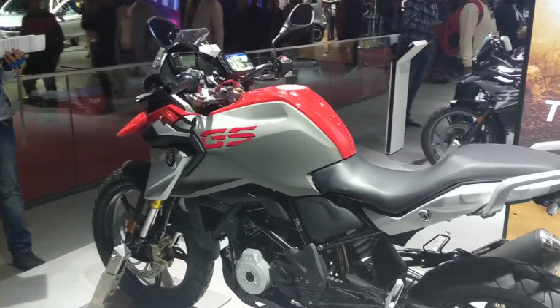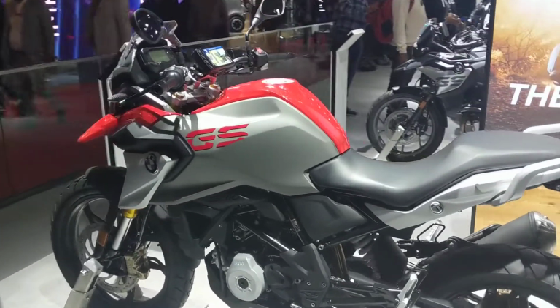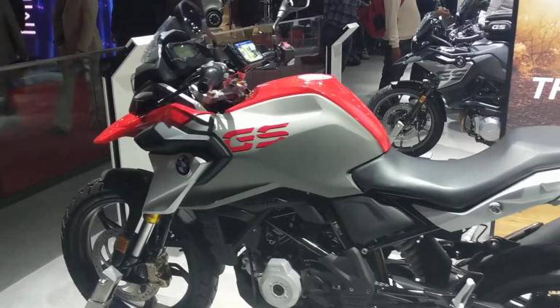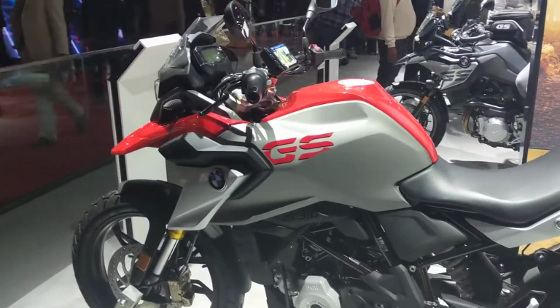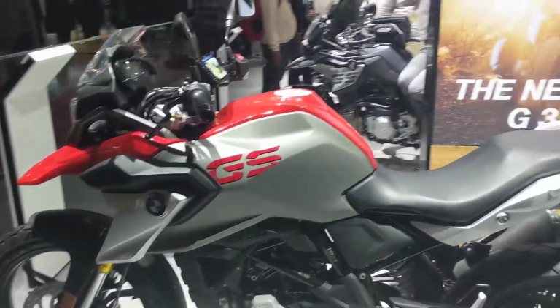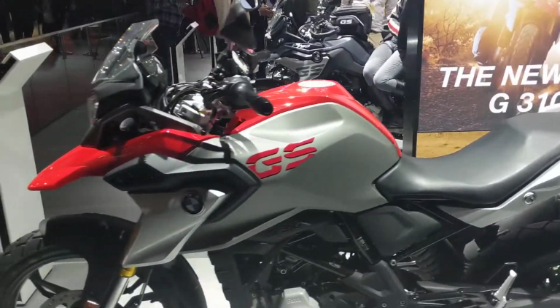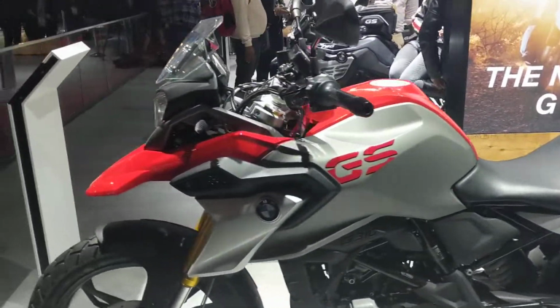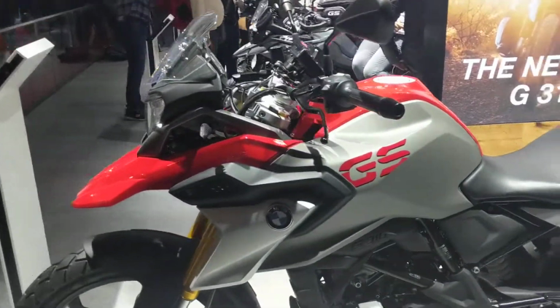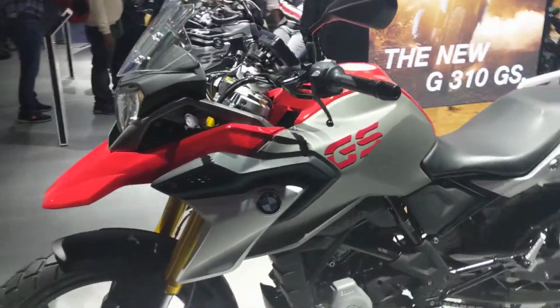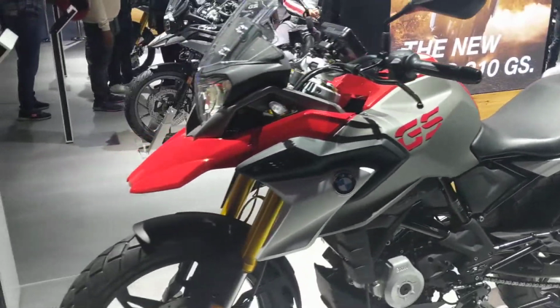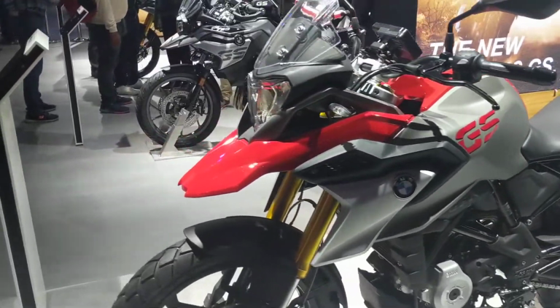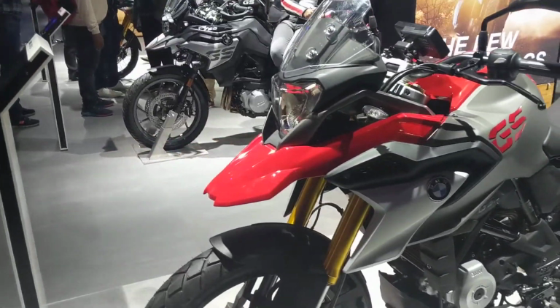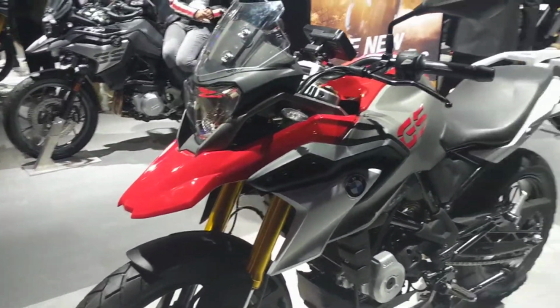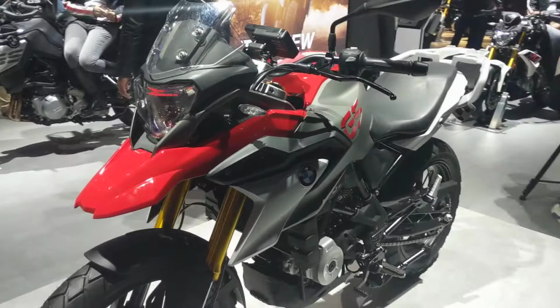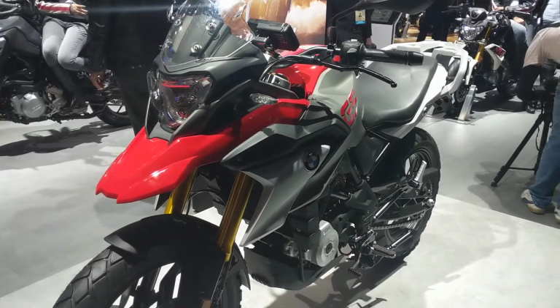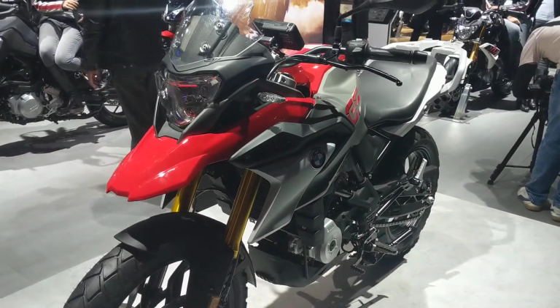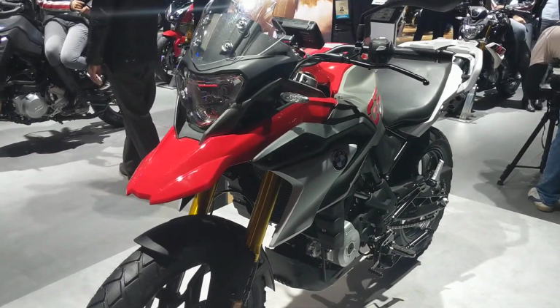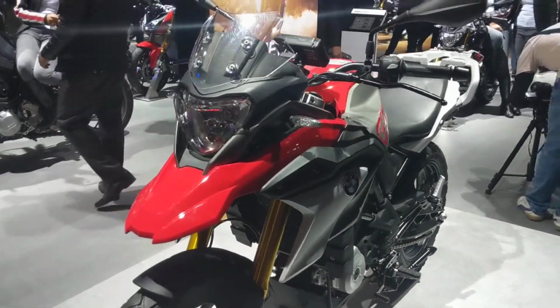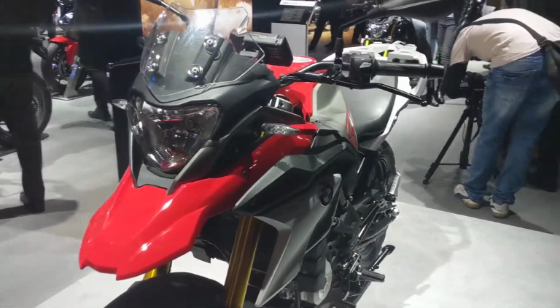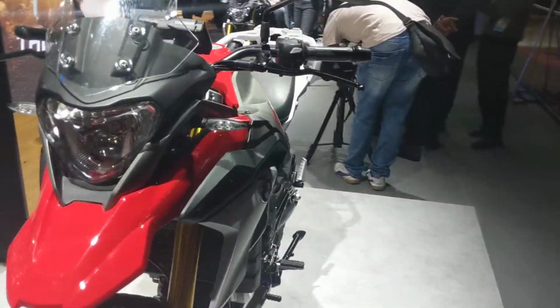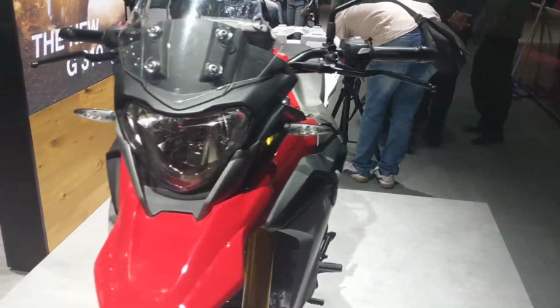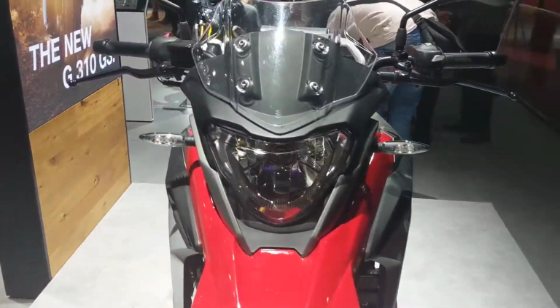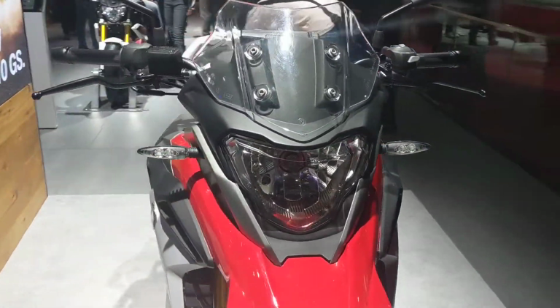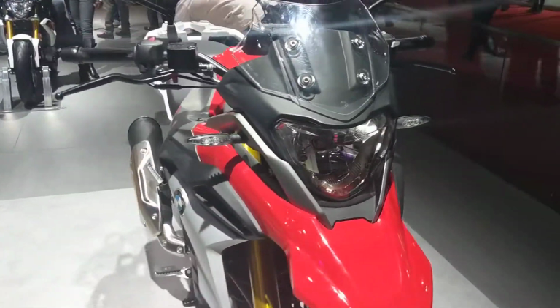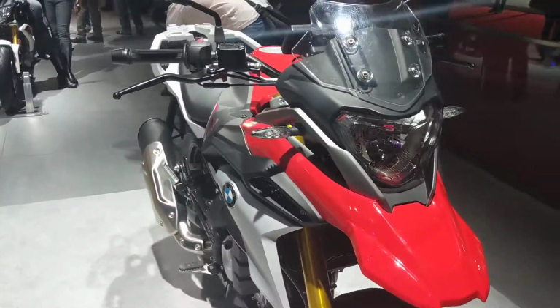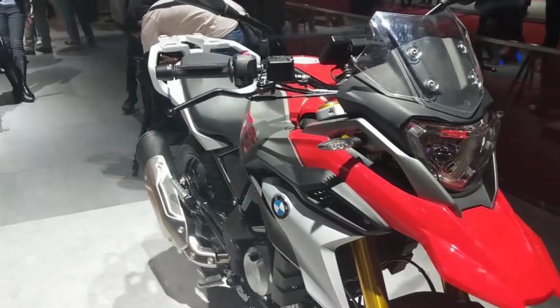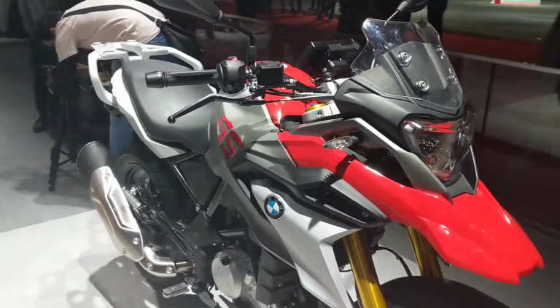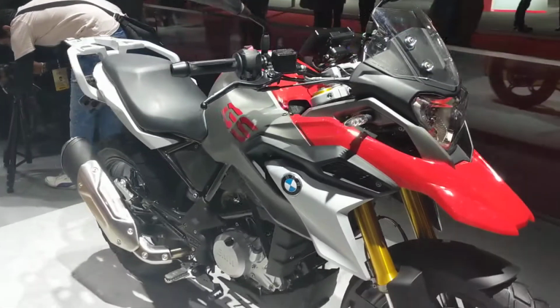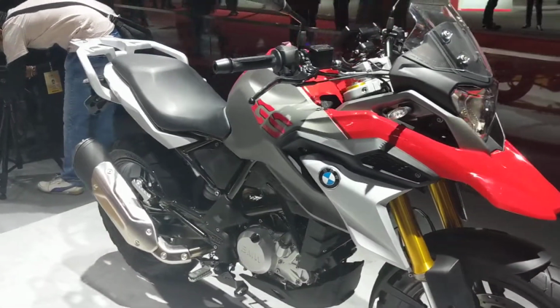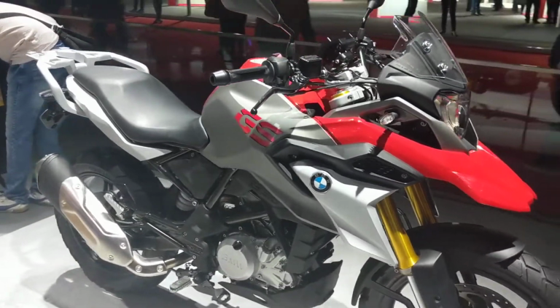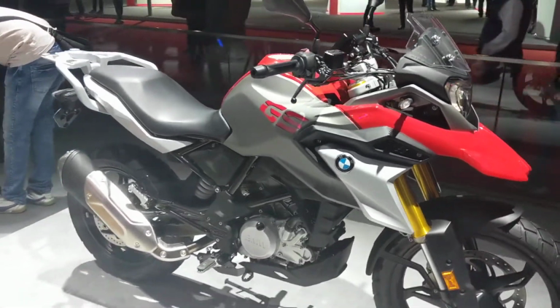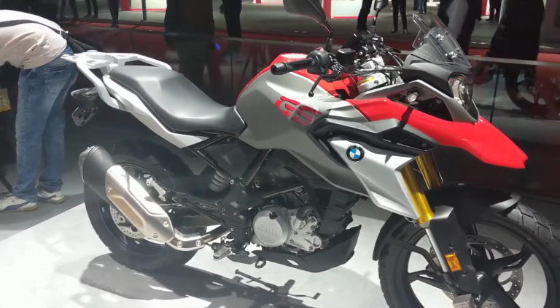The engine is the same as that on the G310R and it produces 34 PS and 28 Nm of torque, and it weighs 169.5 kilograms. That's its curb weight.